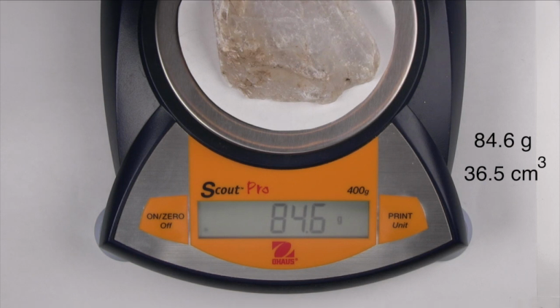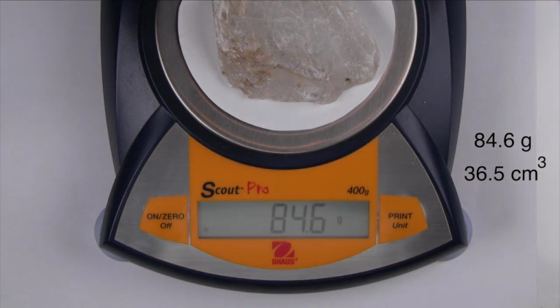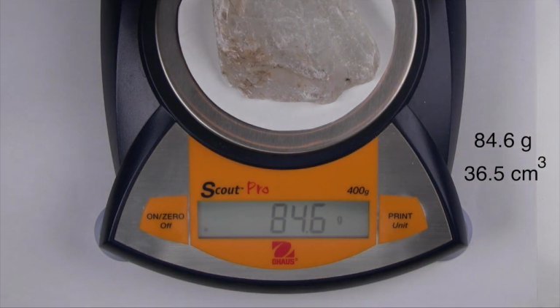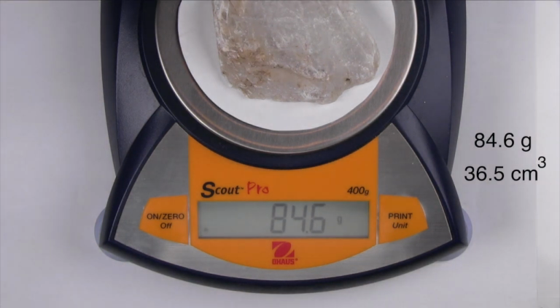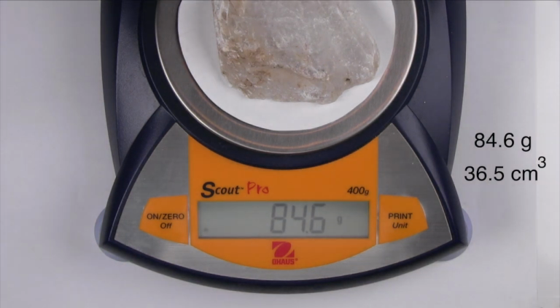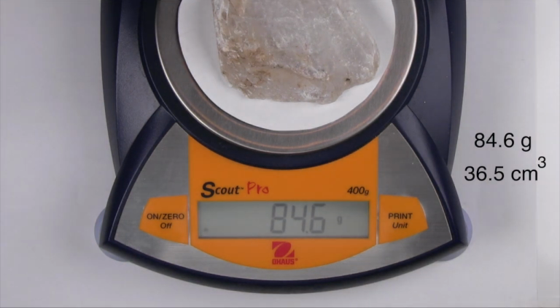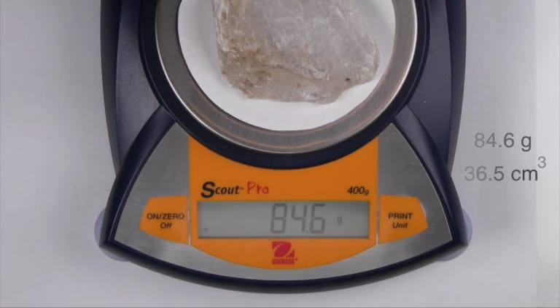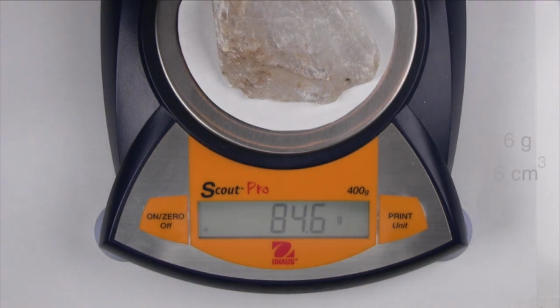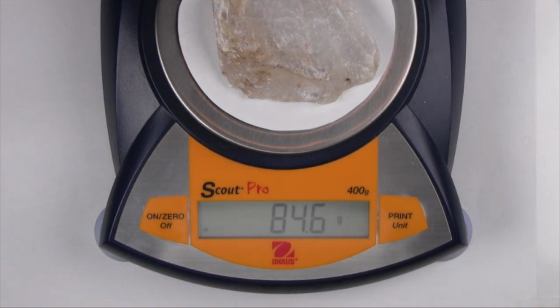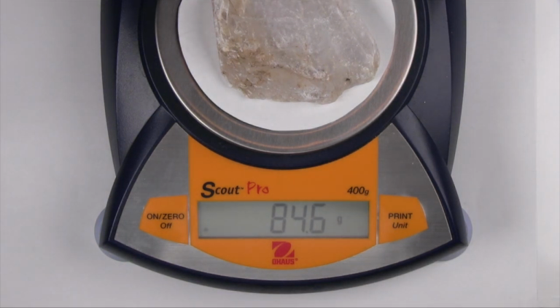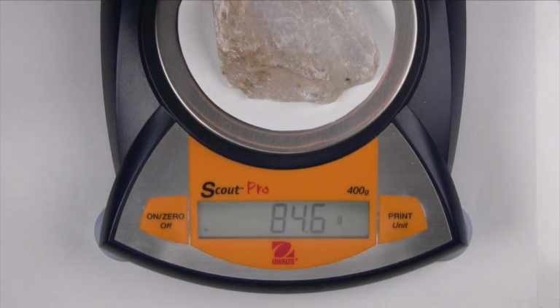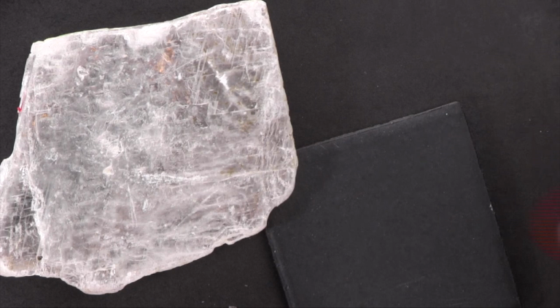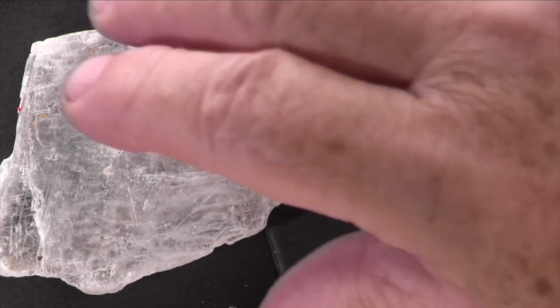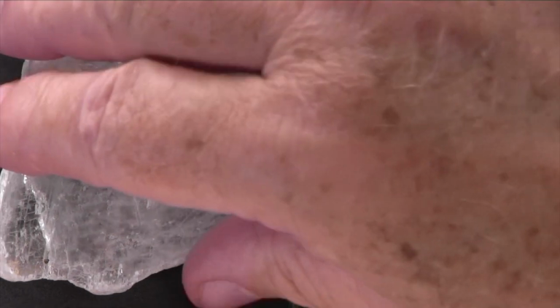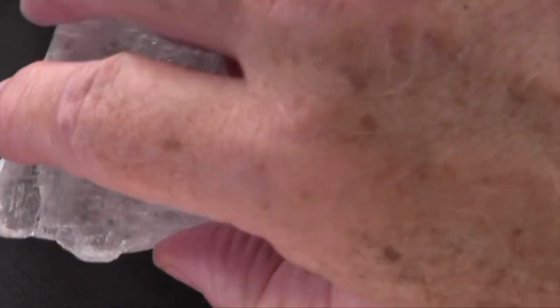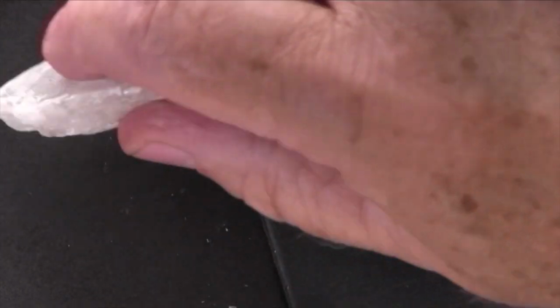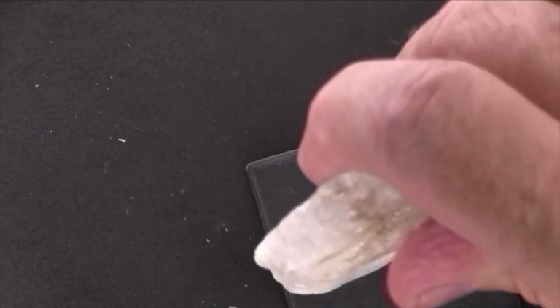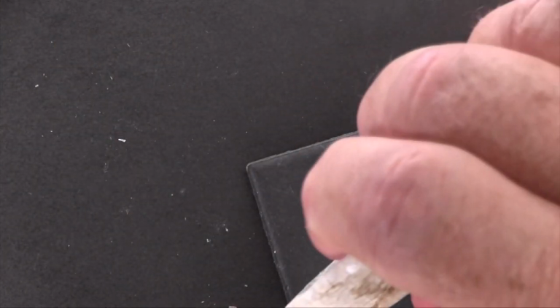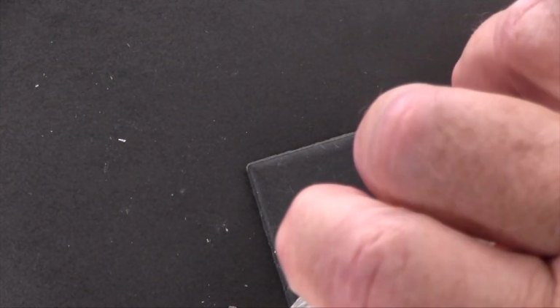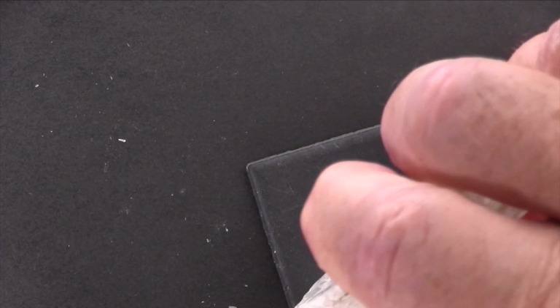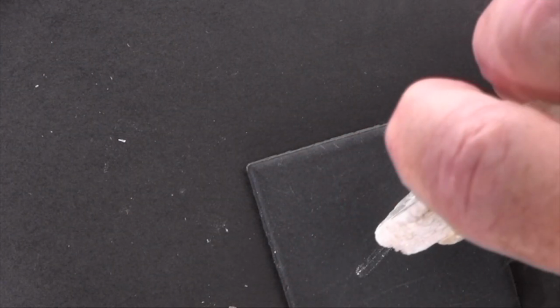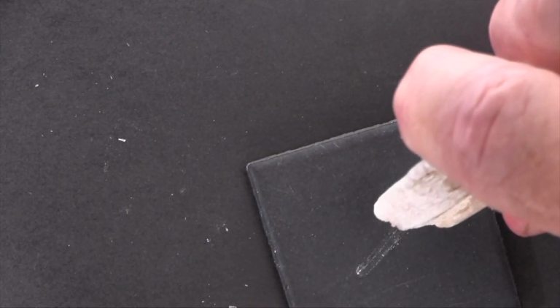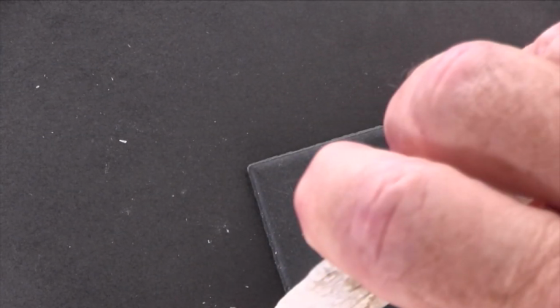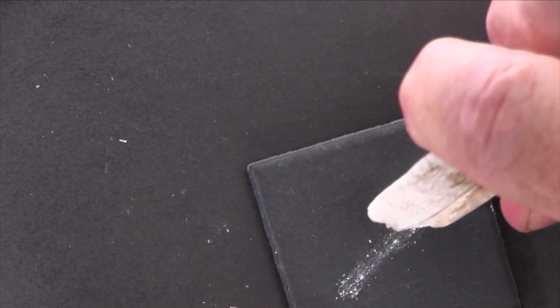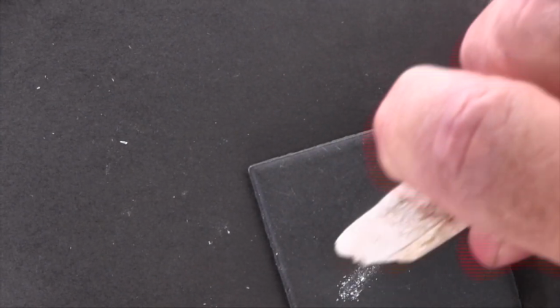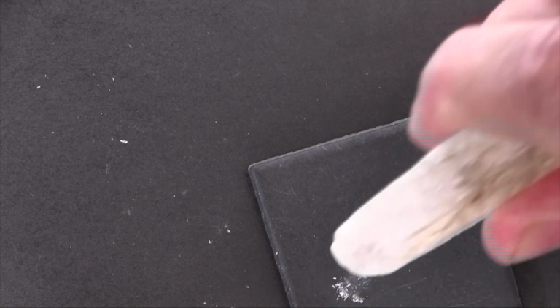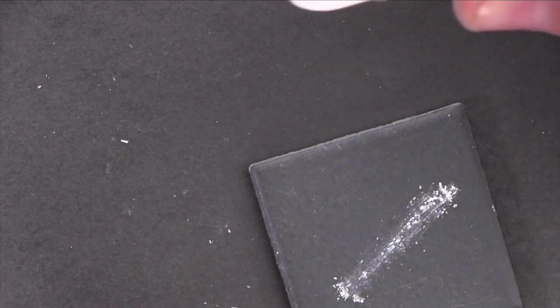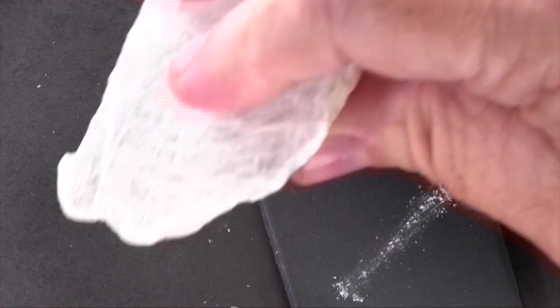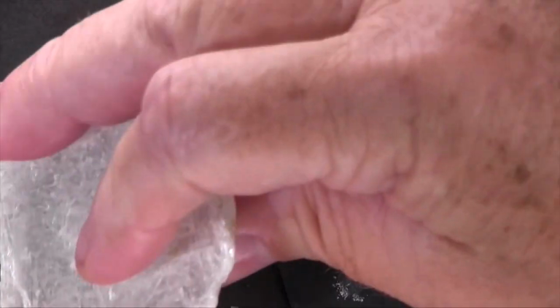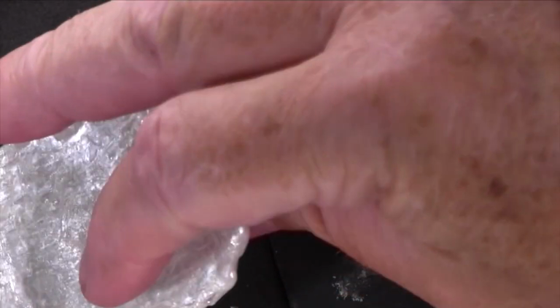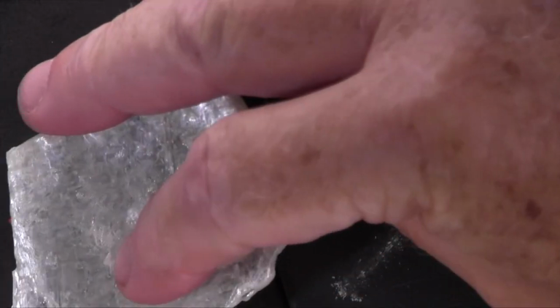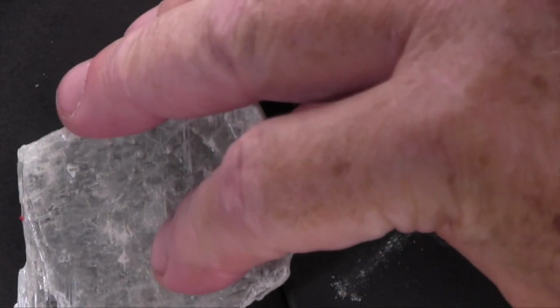When you heft this specimen, it feels light. This particular specimen is colorless and has a white streak. It does not react with dilute hydrochloric acid.